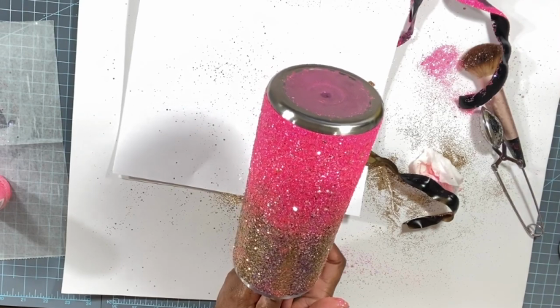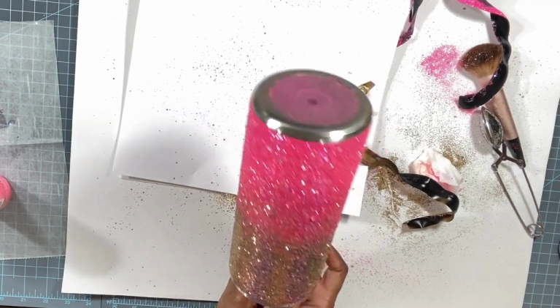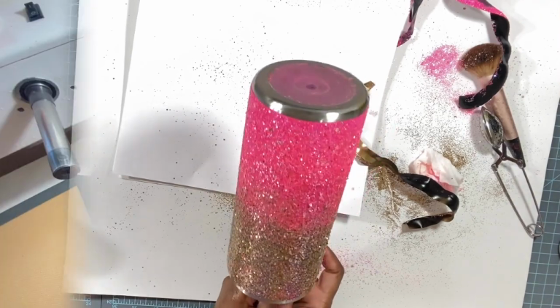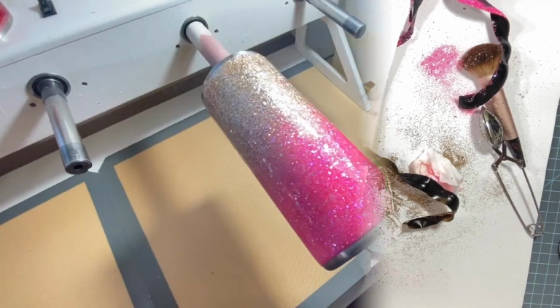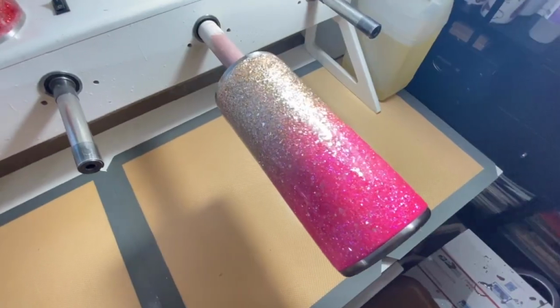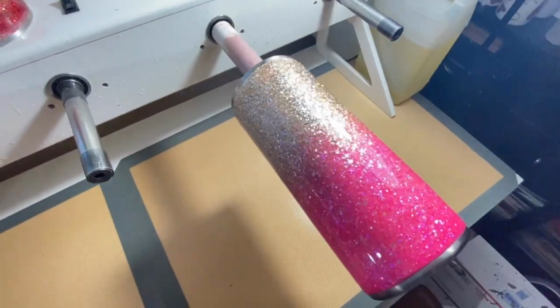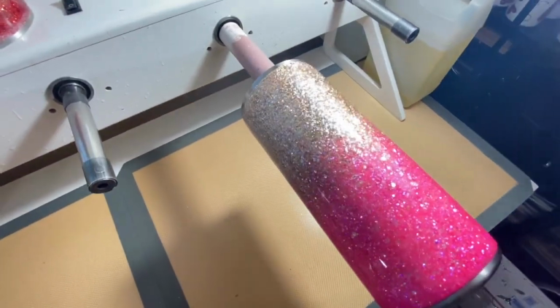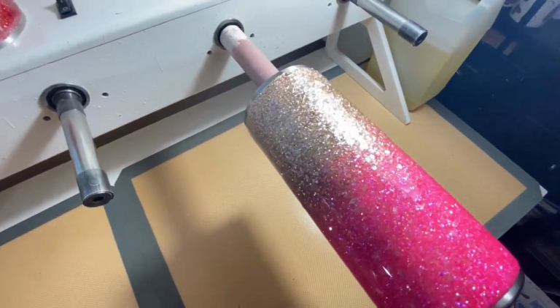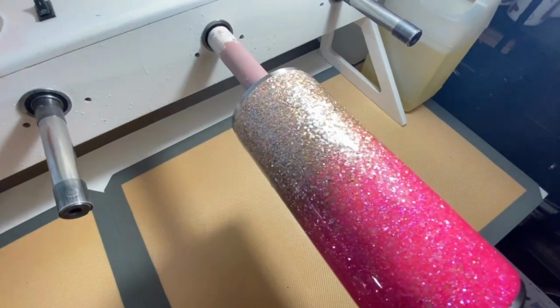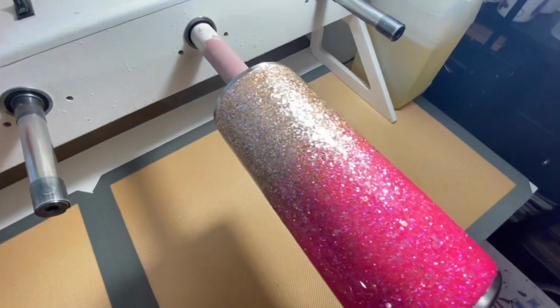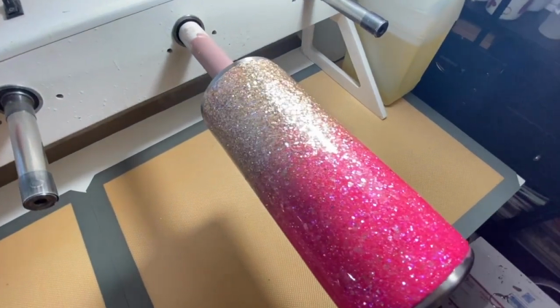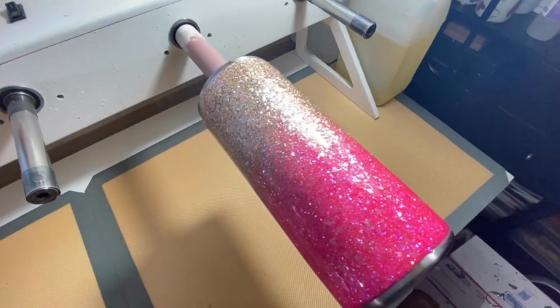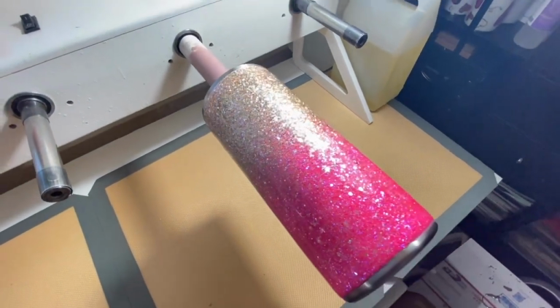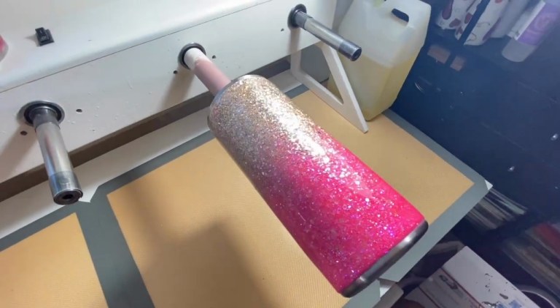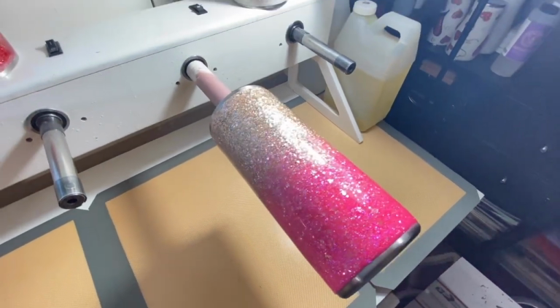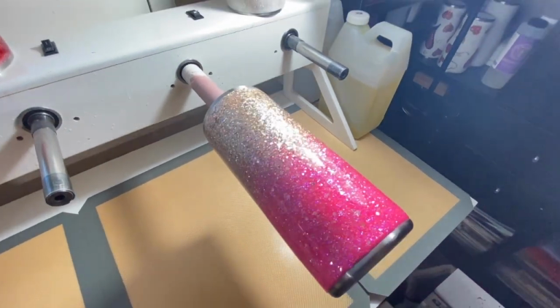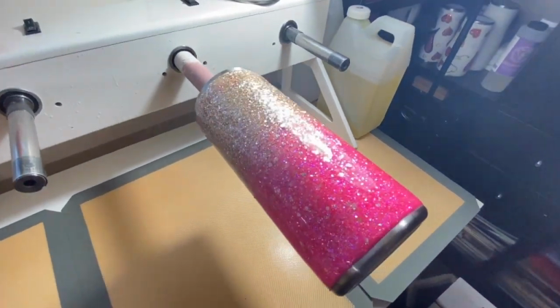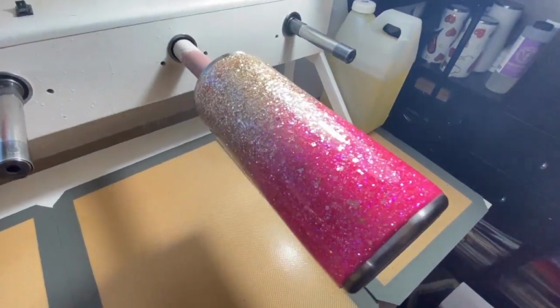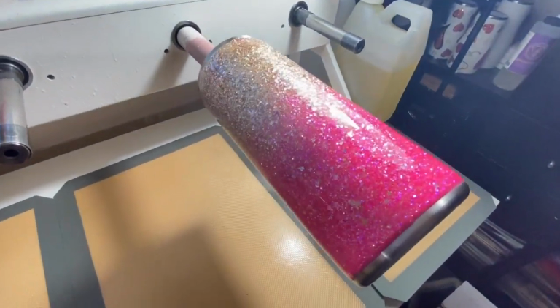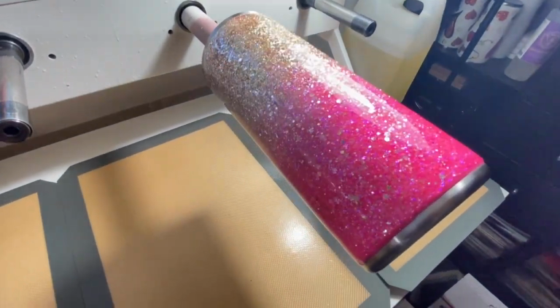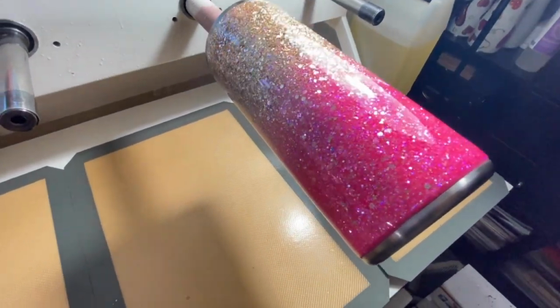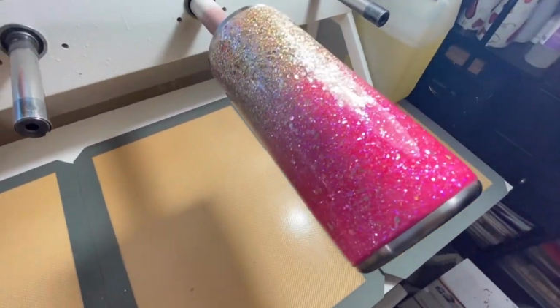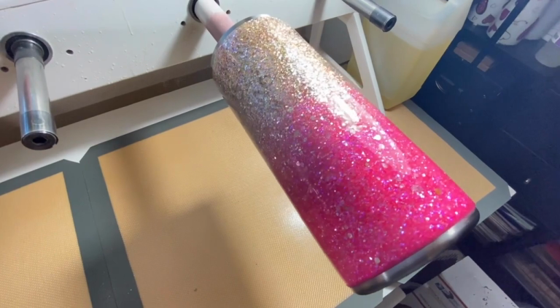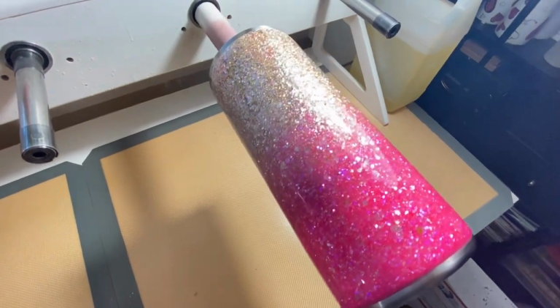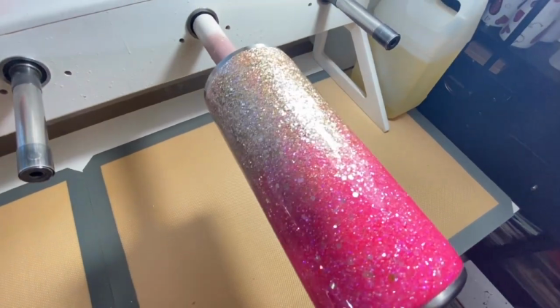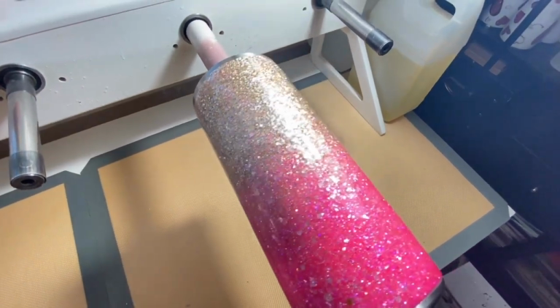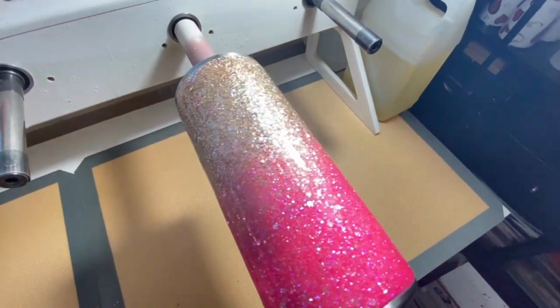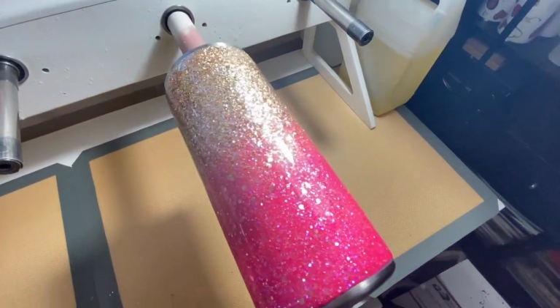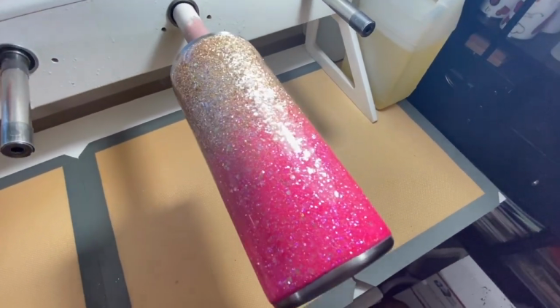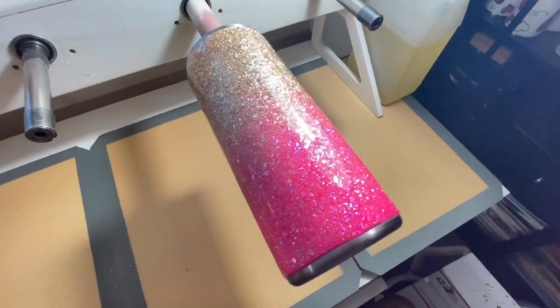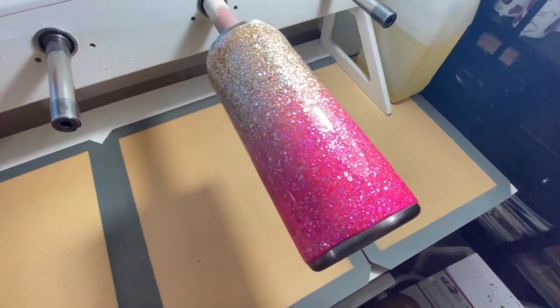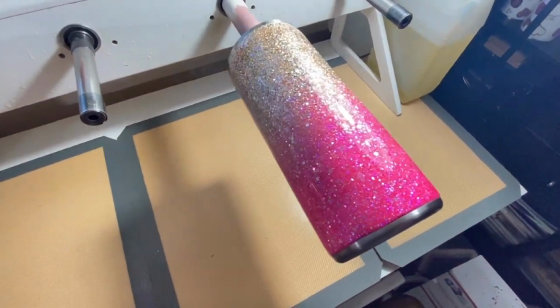Look at that shine — I have applied about 20 ml to this cup and I'm going to apply another 20 ml for two coats, and then we'll be on to the next steps.